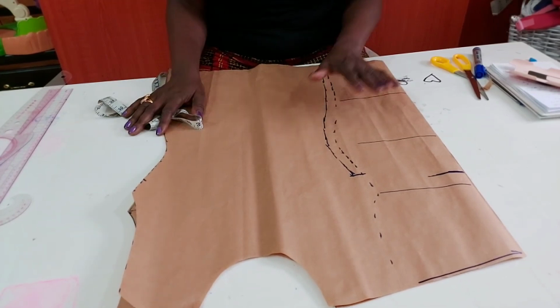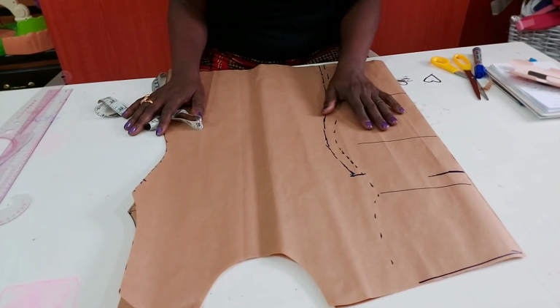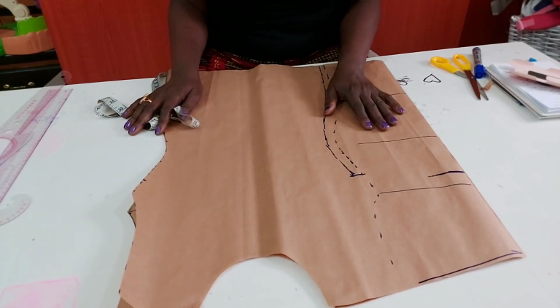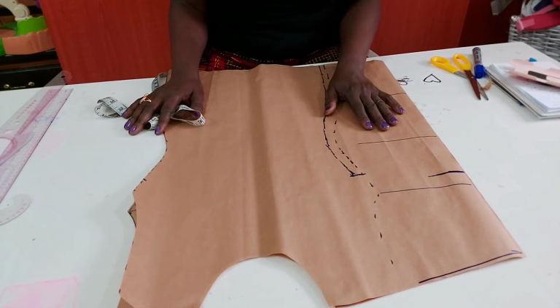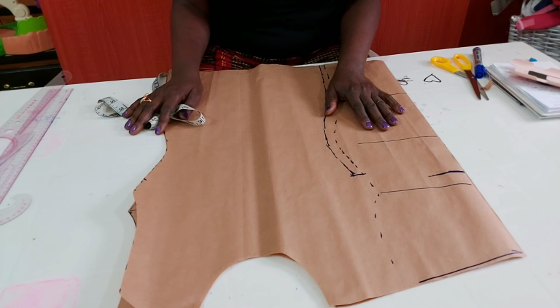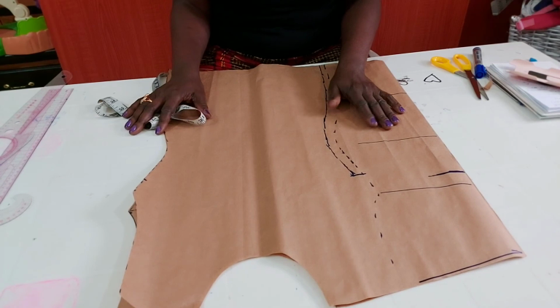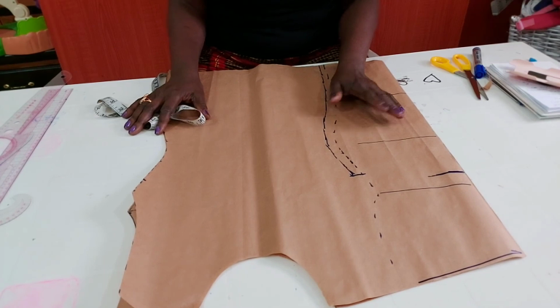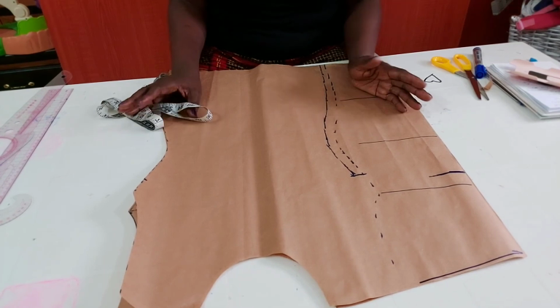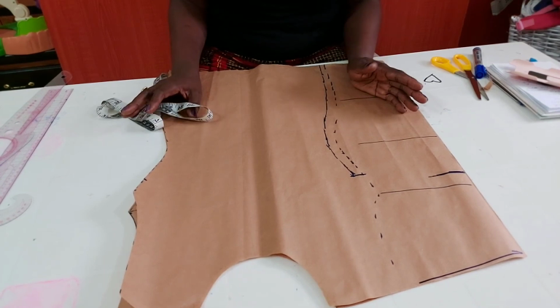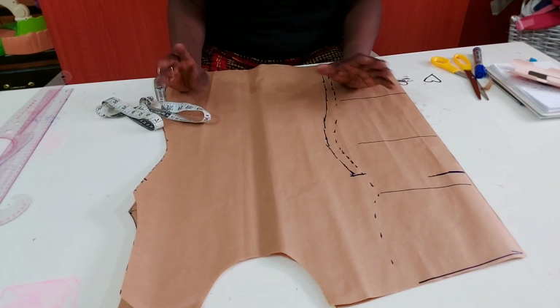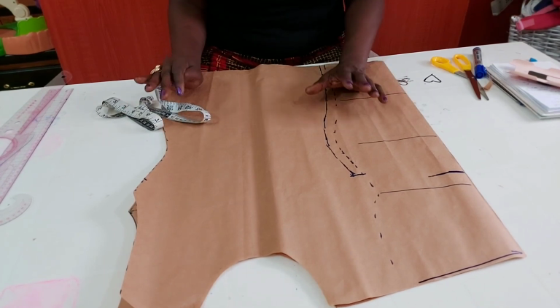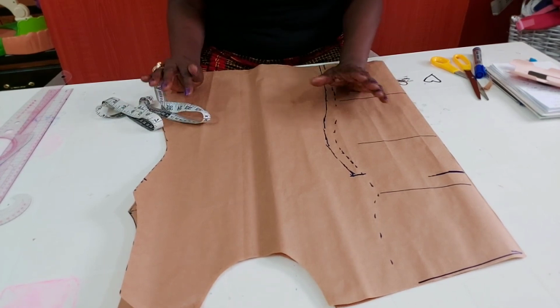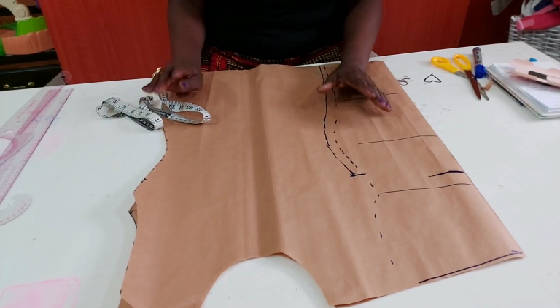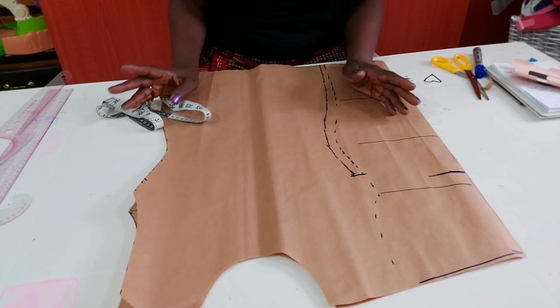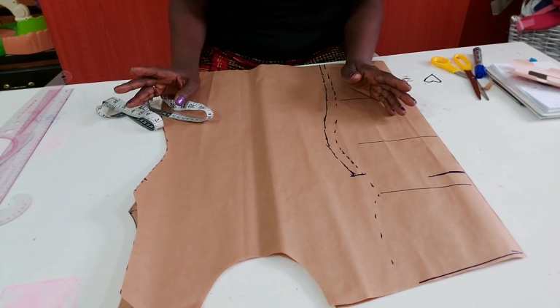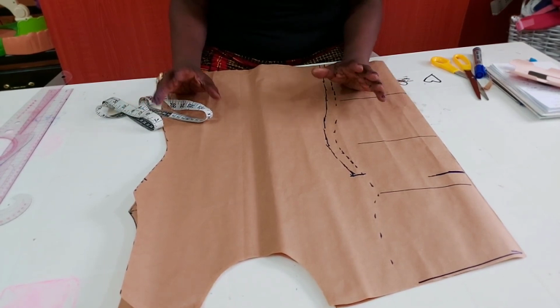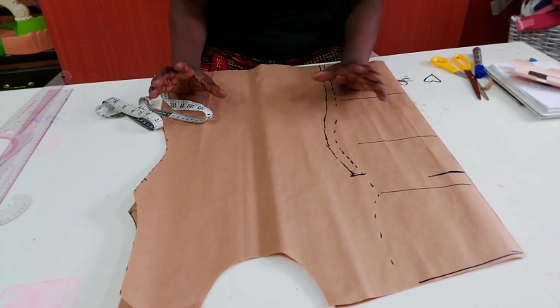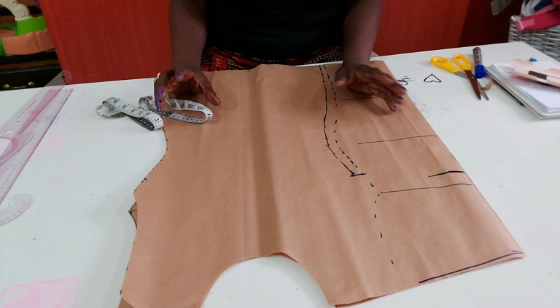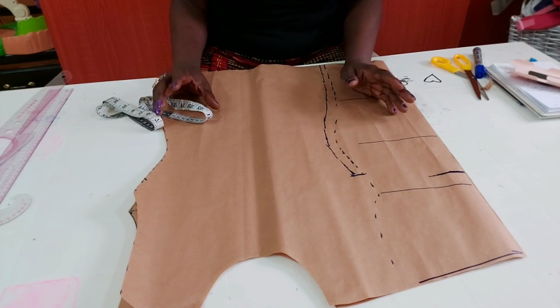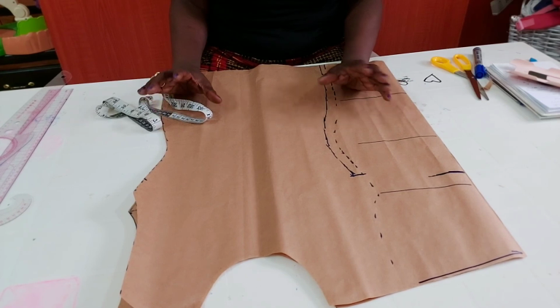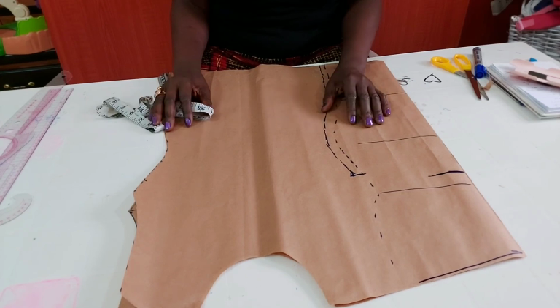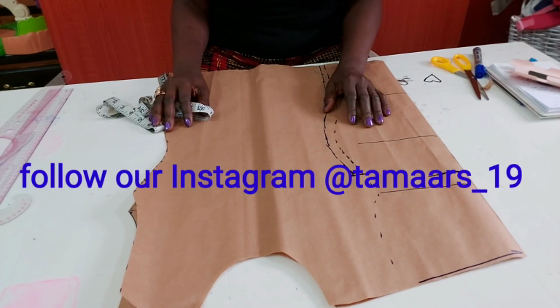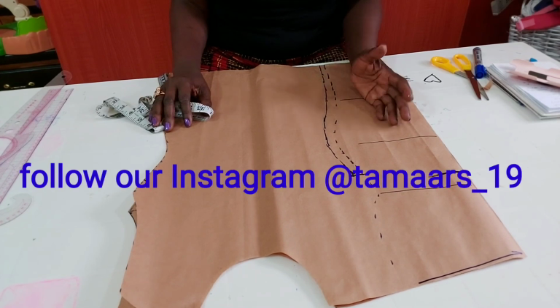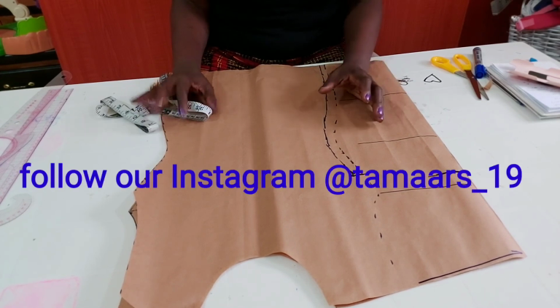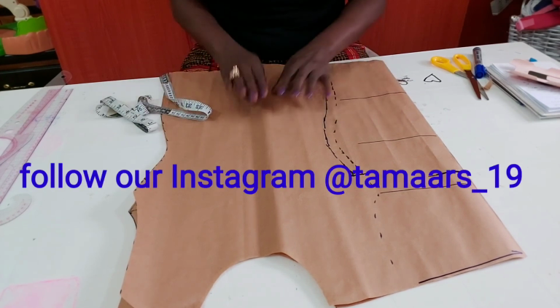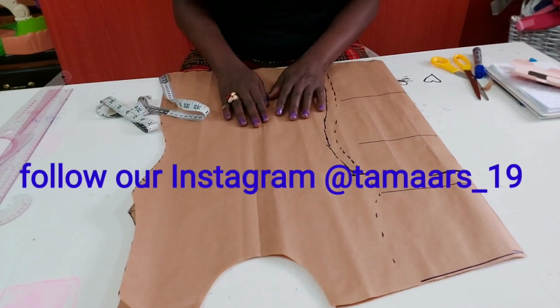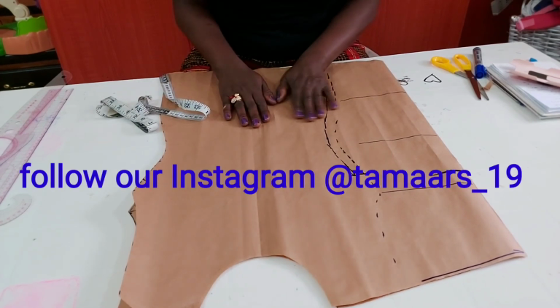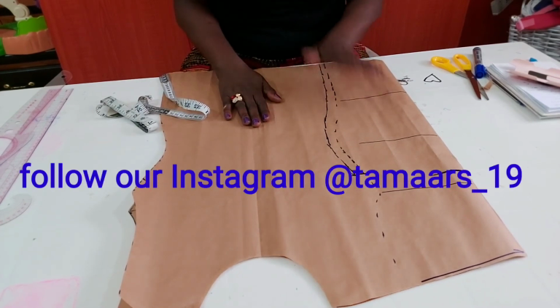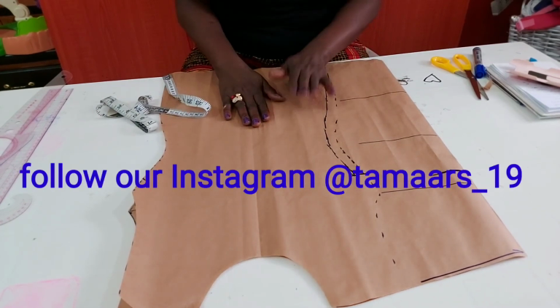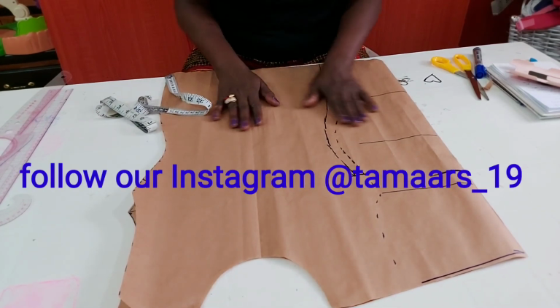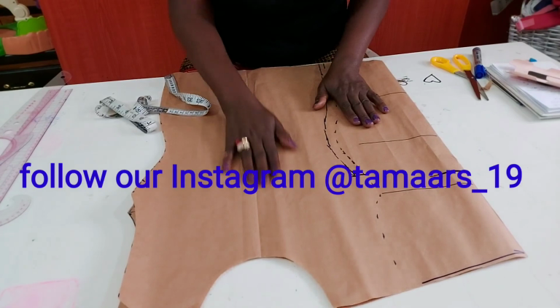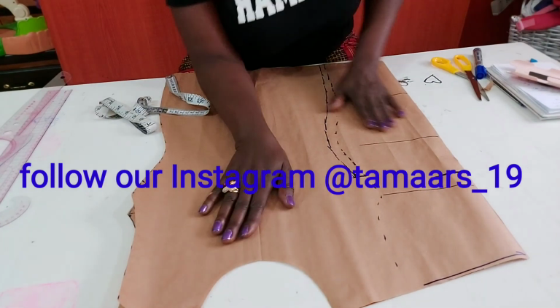If this tutorial has been helpful, please like, subscribe, and press the notification bell so you'll be notified when I upload any new video. We also have an Instagram page — the name is Tamma Stitches, tamma underscore 19. Go there and follow us. Stay safe, take care, and thanks for watching!